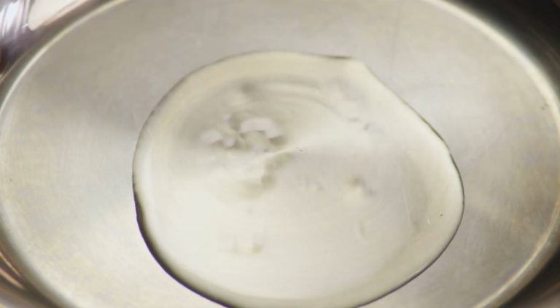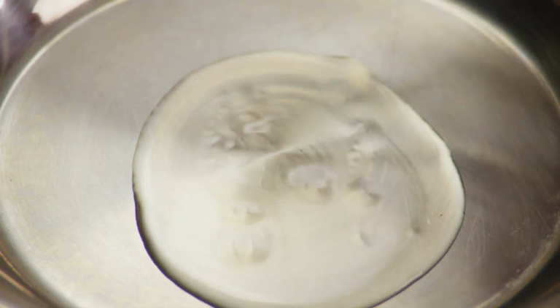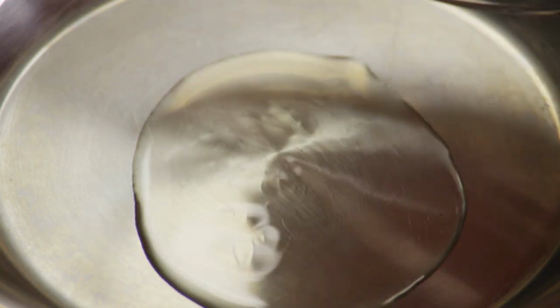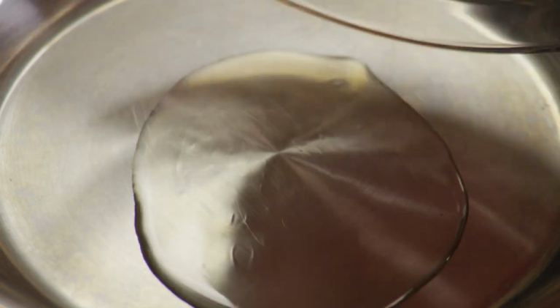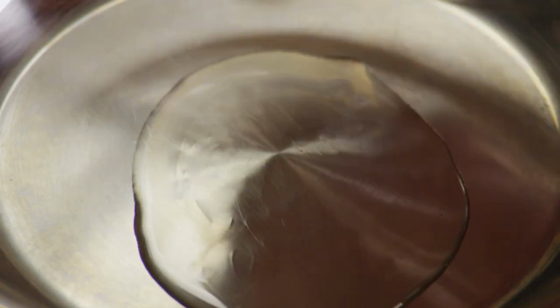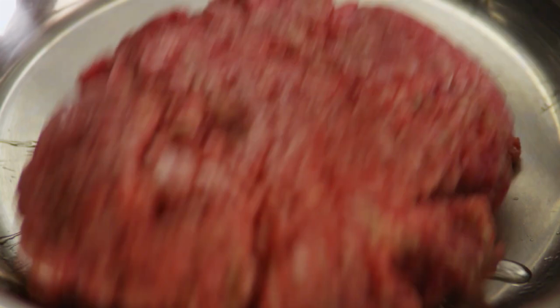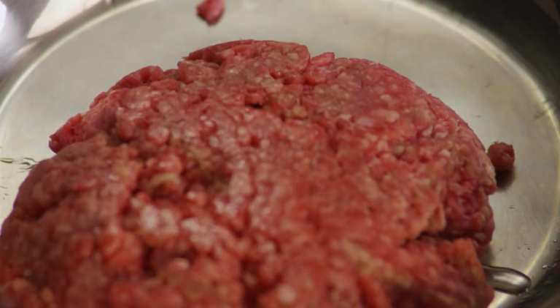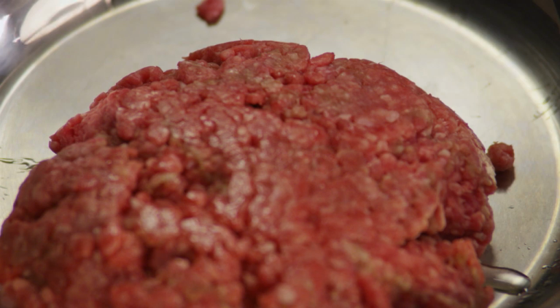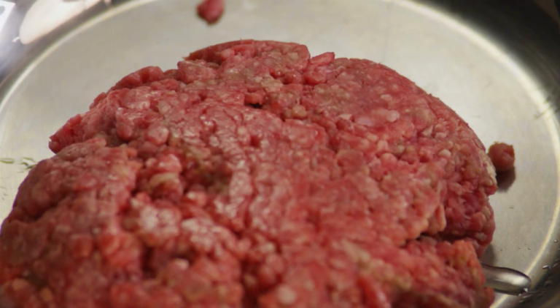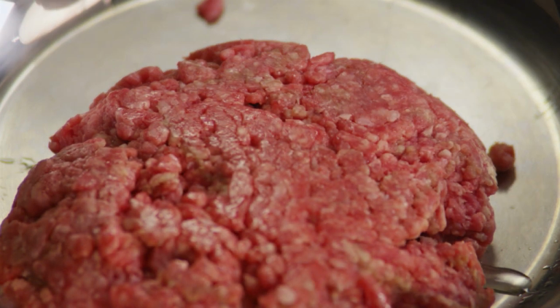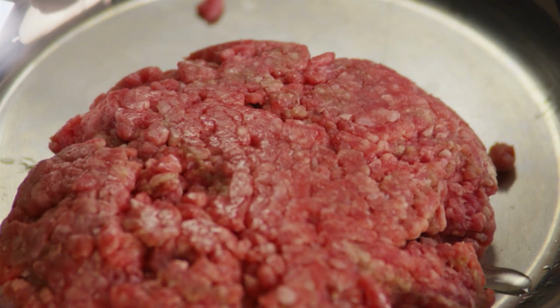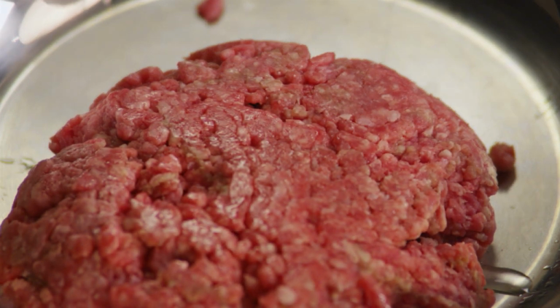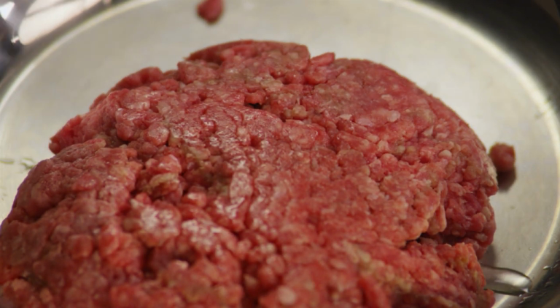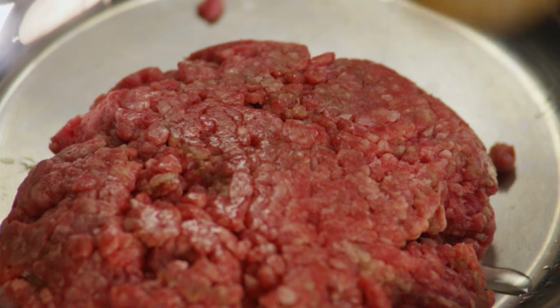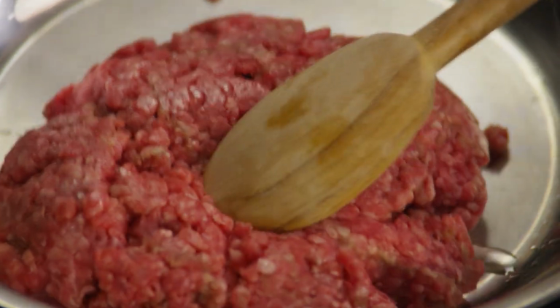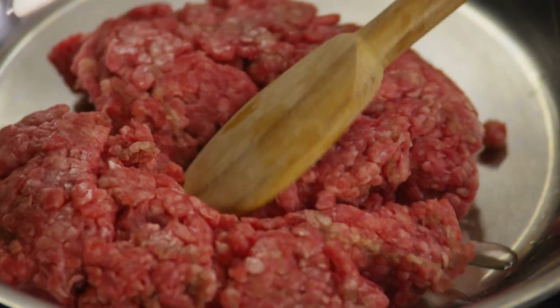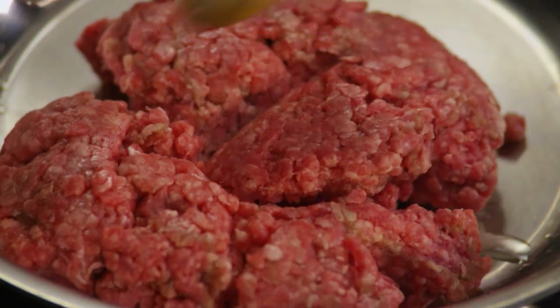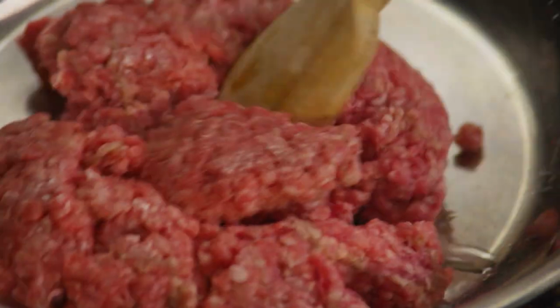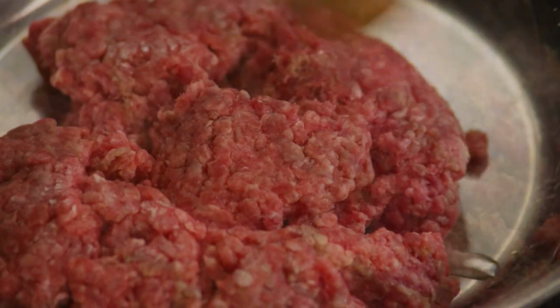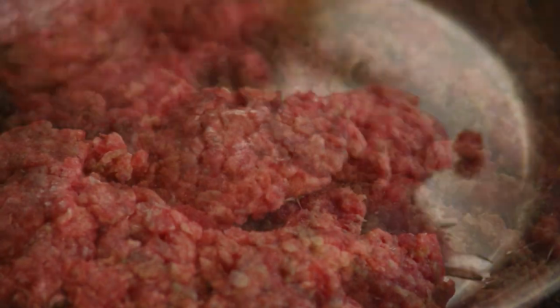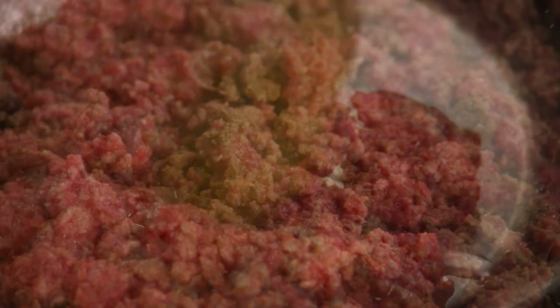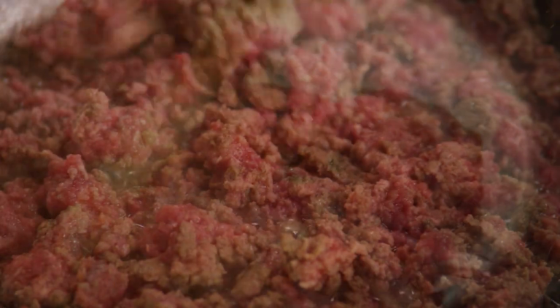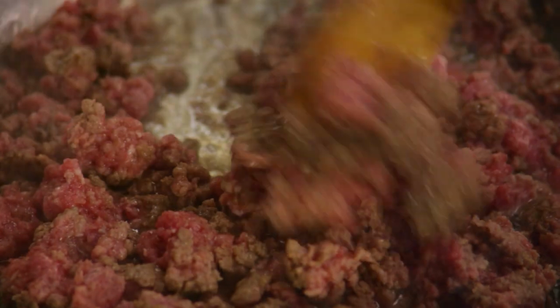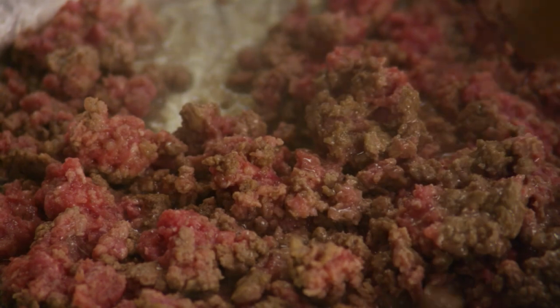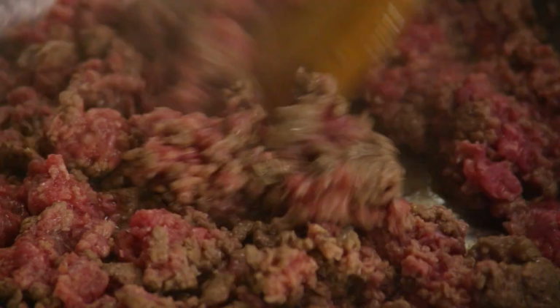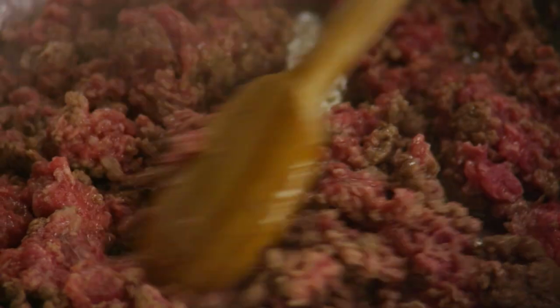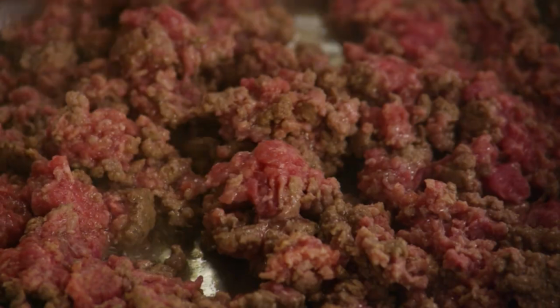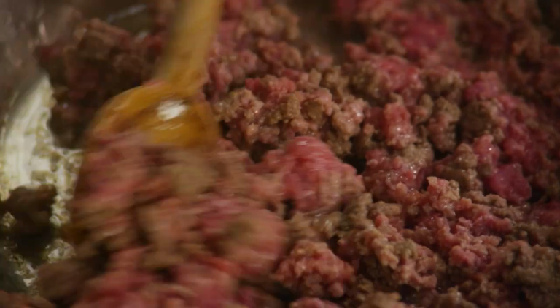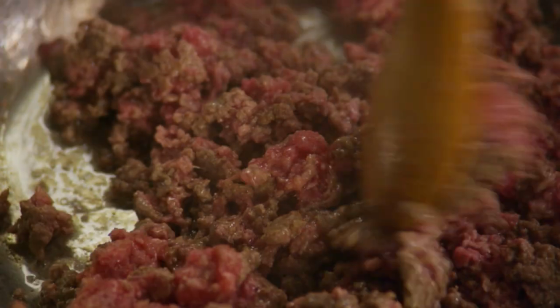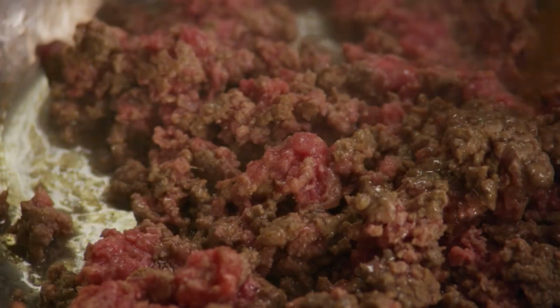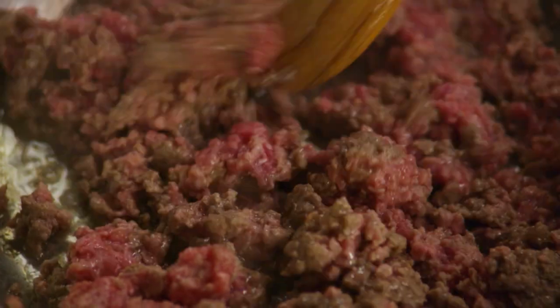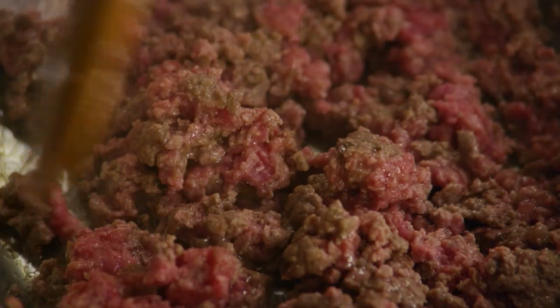Brown one pound of ground beef in the oil. Cook the beef on low heat, stirring frequently, until it's evenly brown.